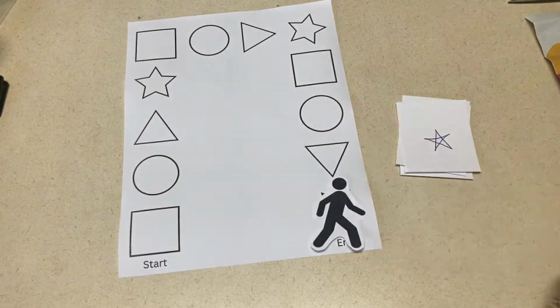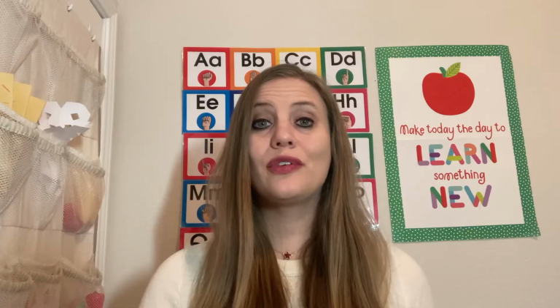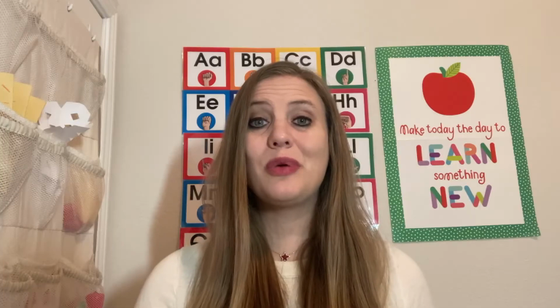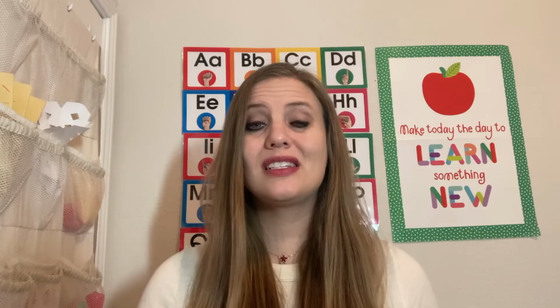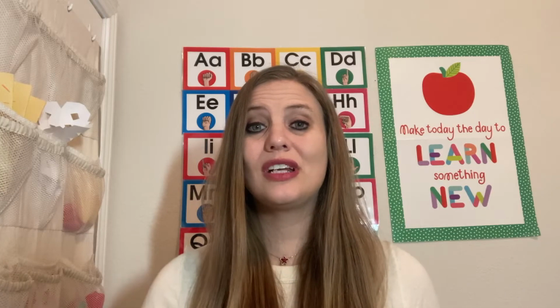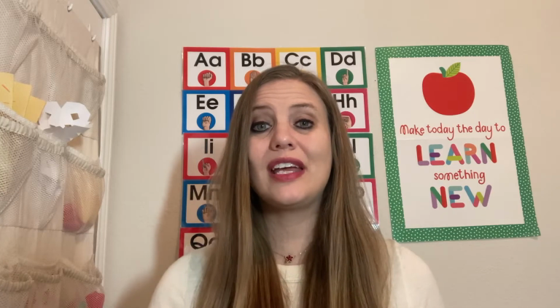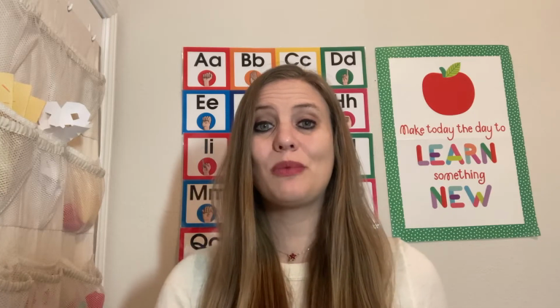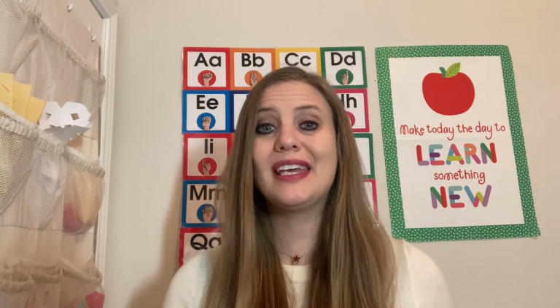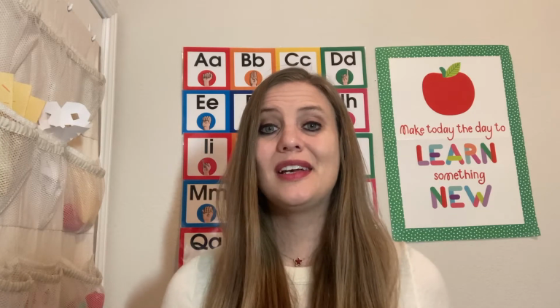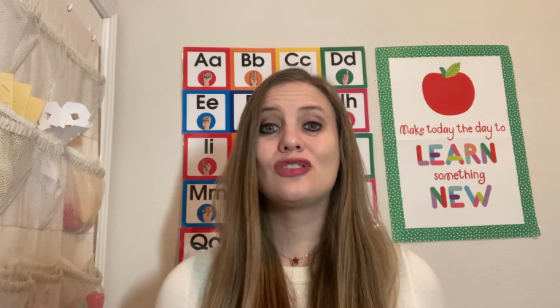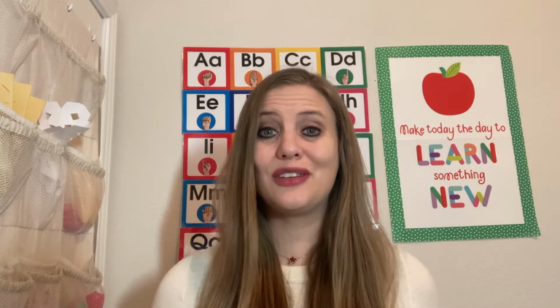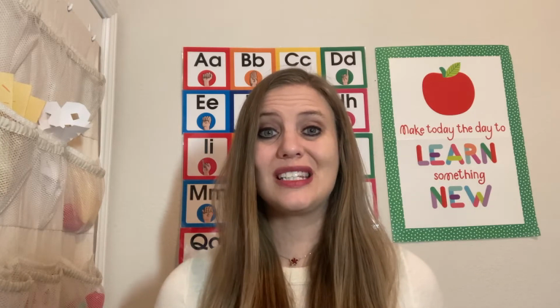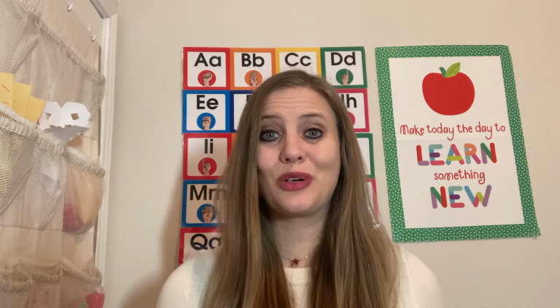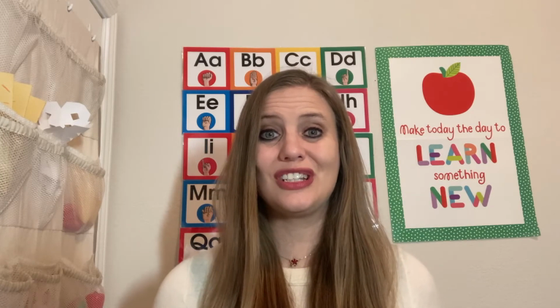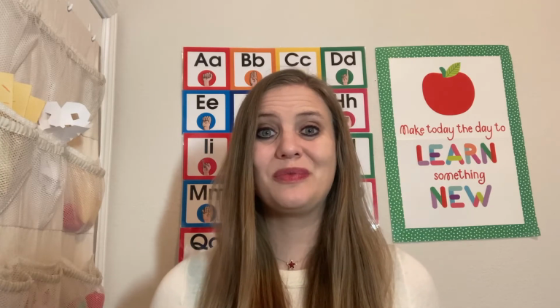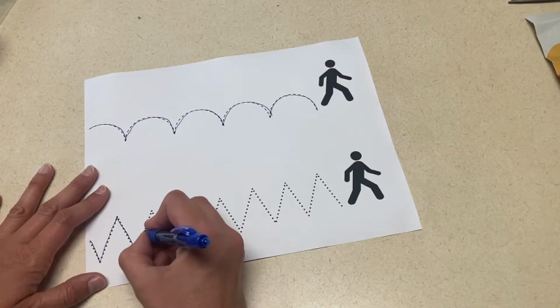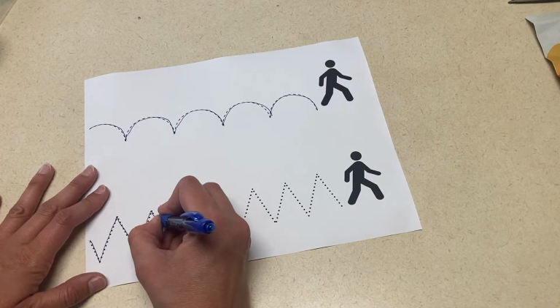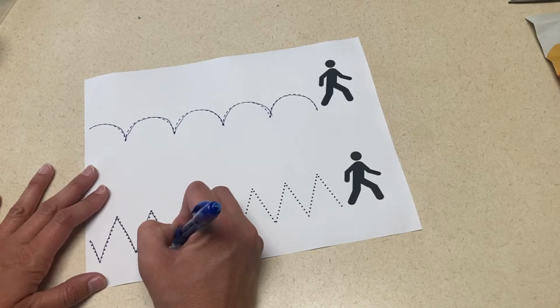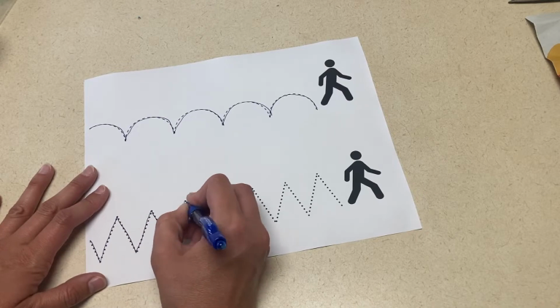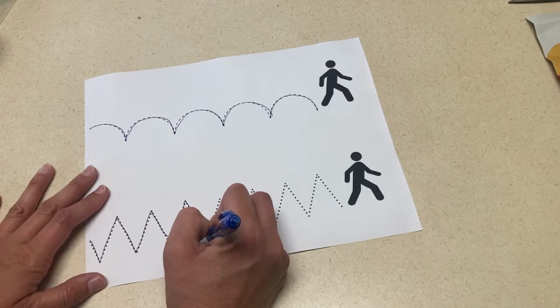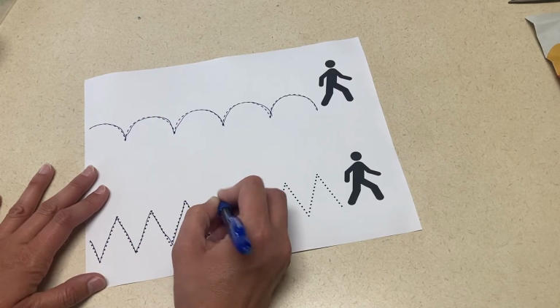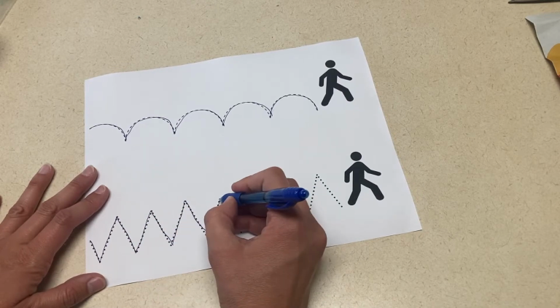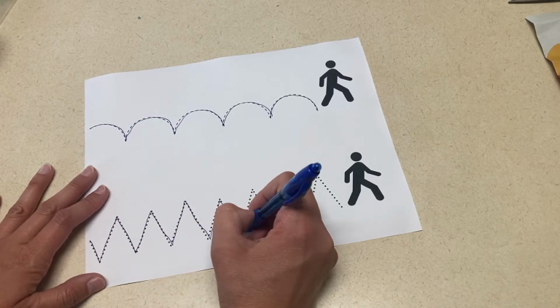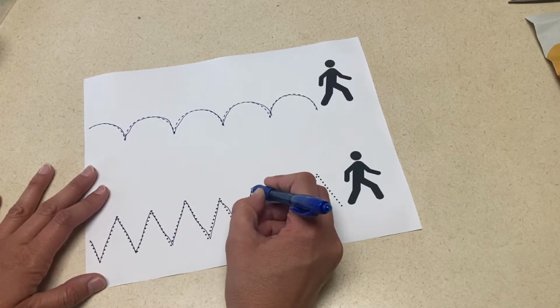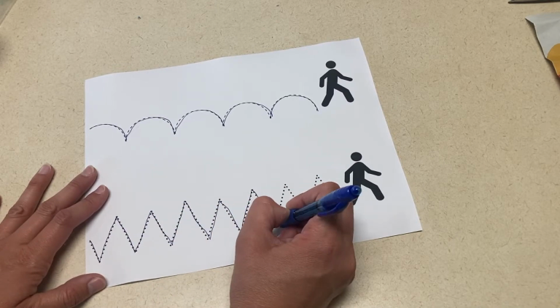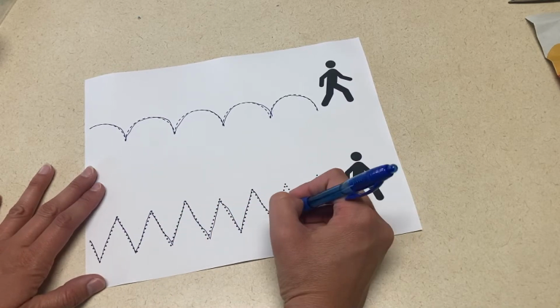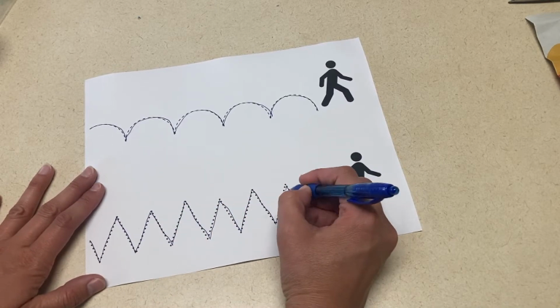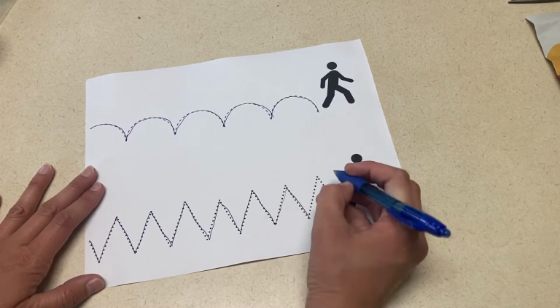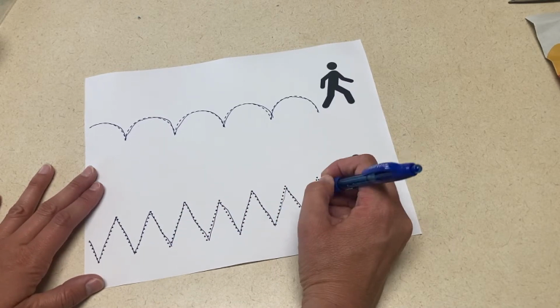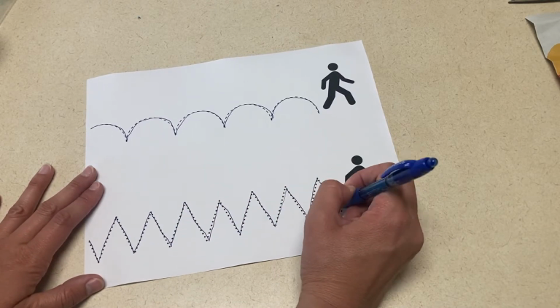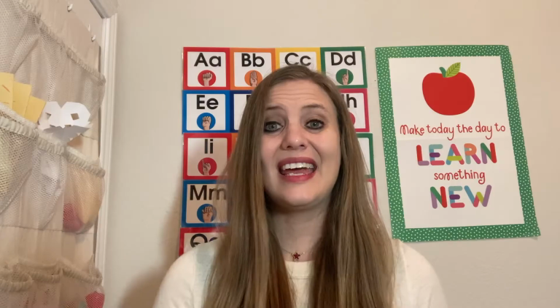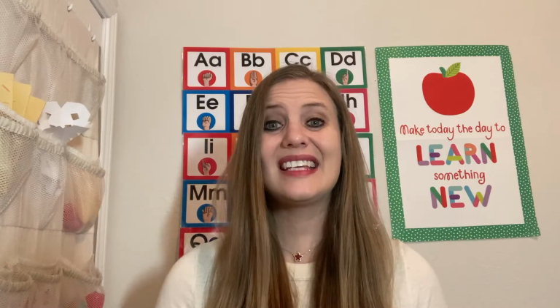For writing practice, you could have a jumping kid line tracing worksheet. I made this really simply on Canva, and the kids will trace the lines of the children jumping.